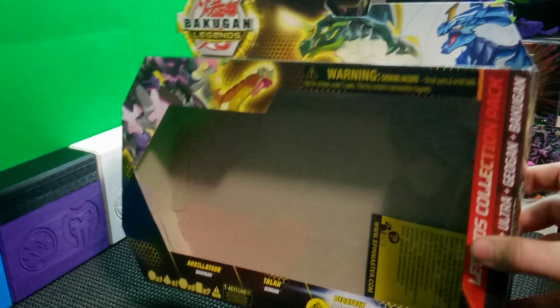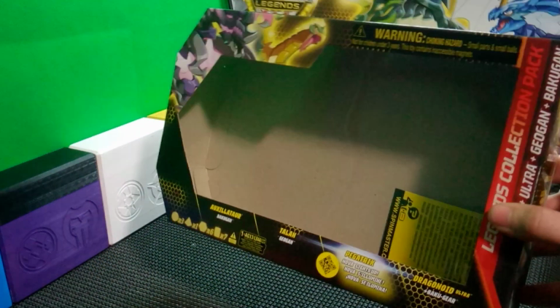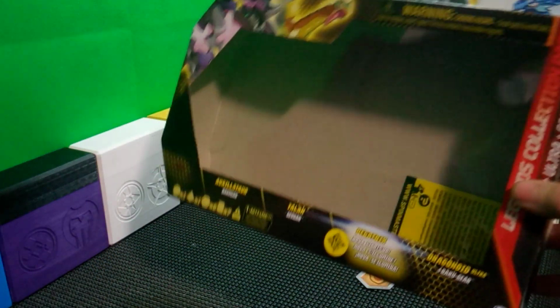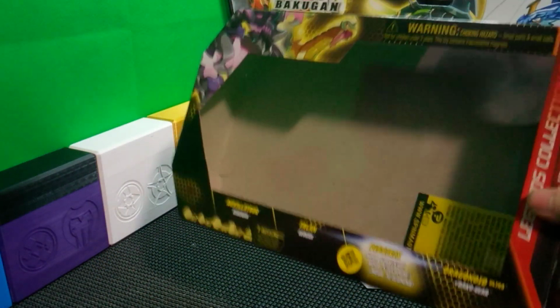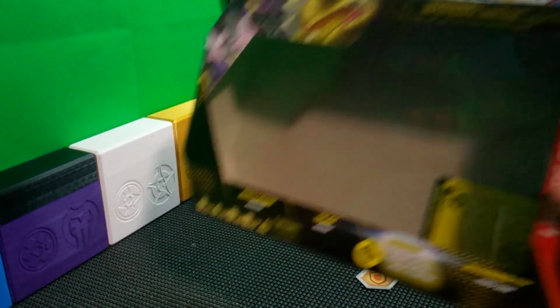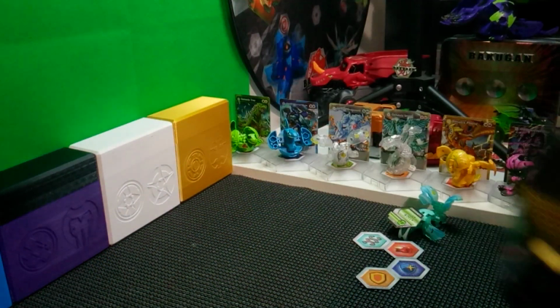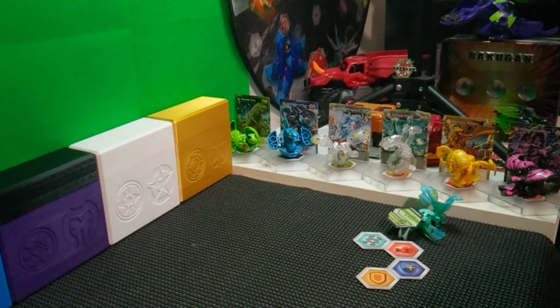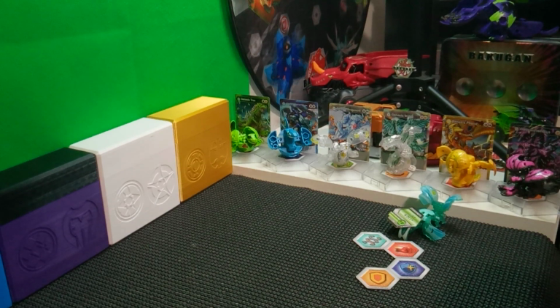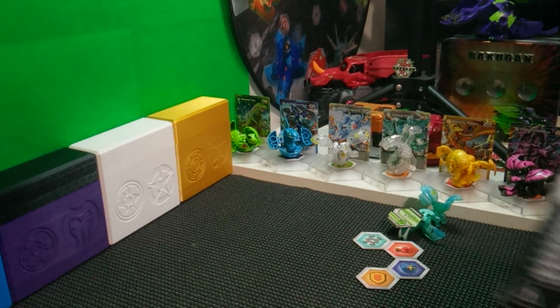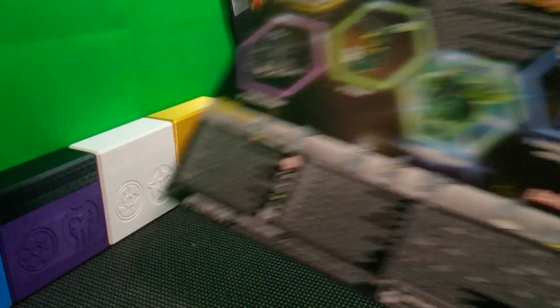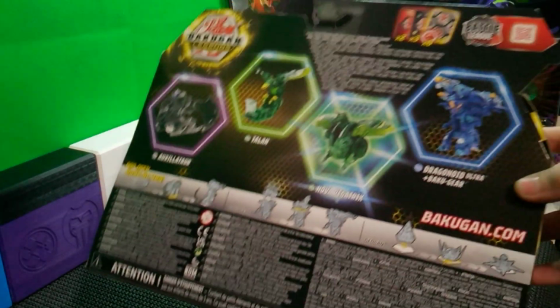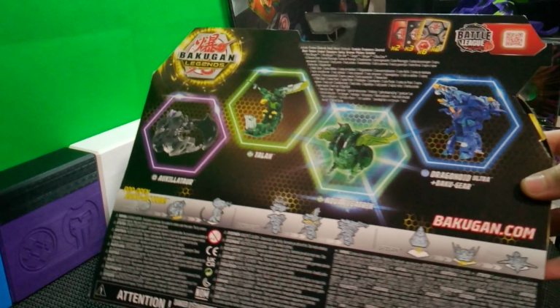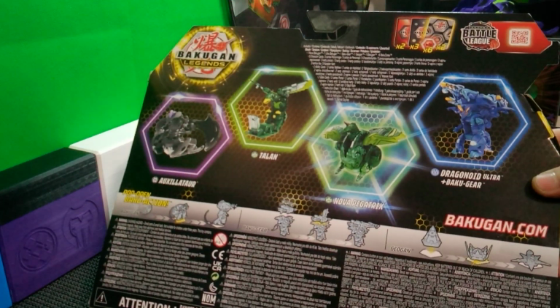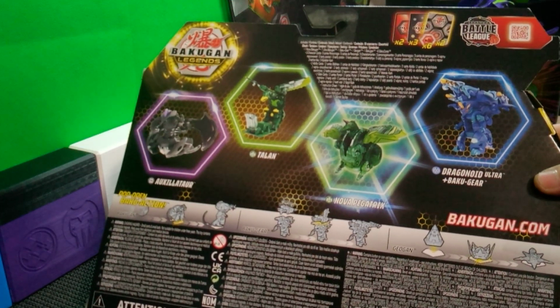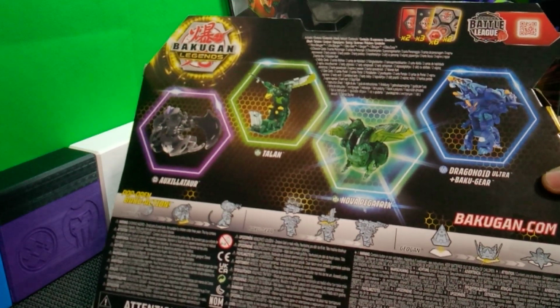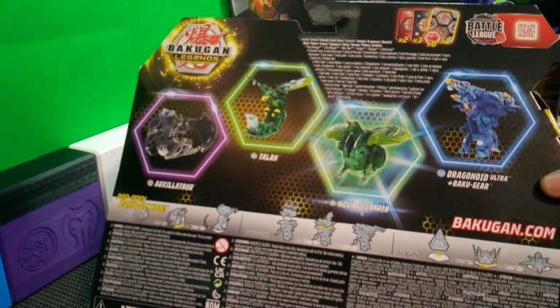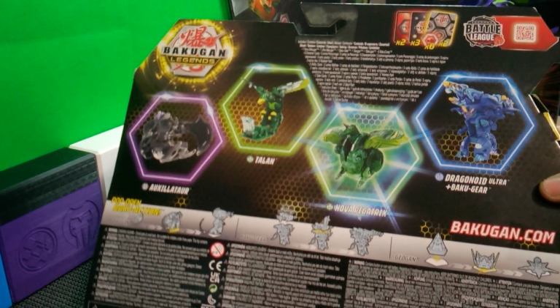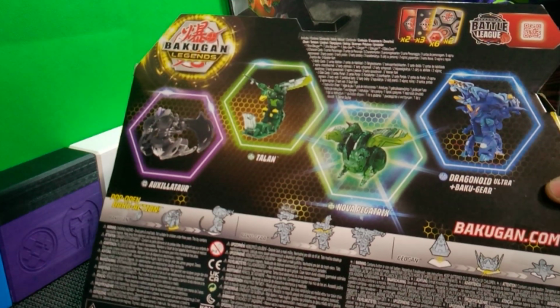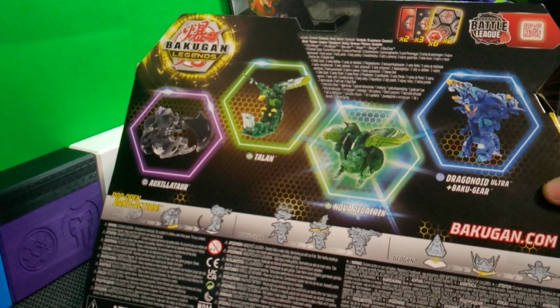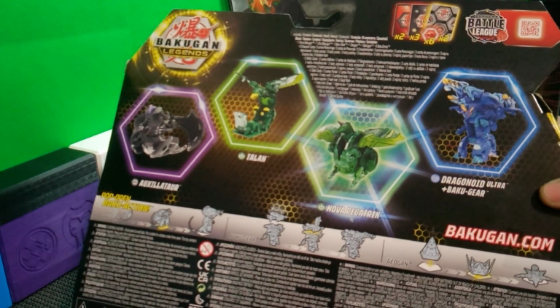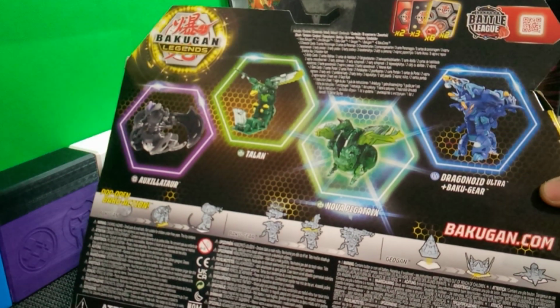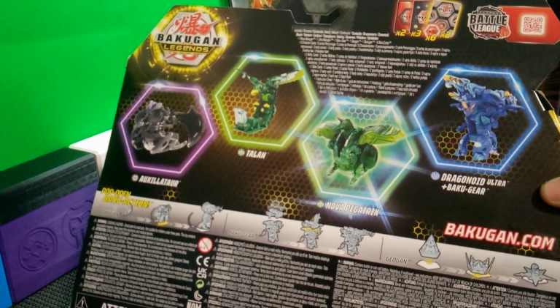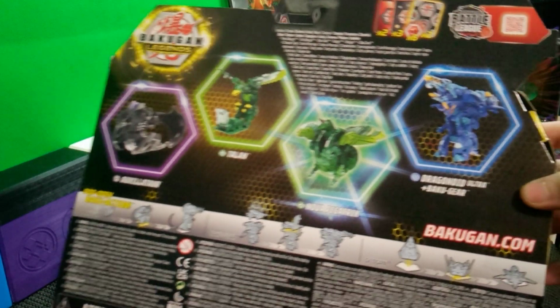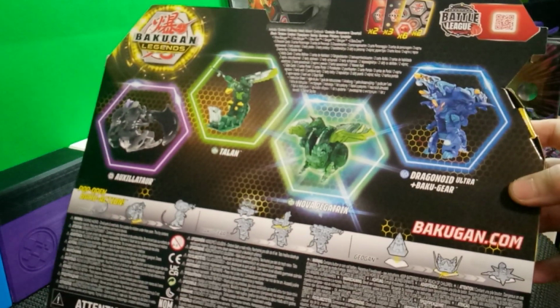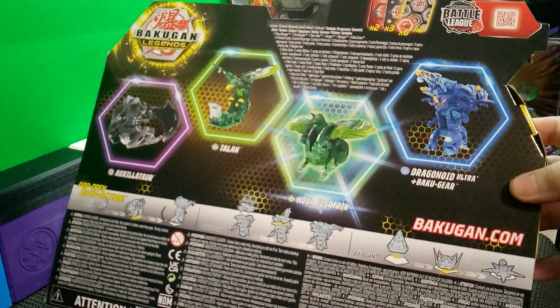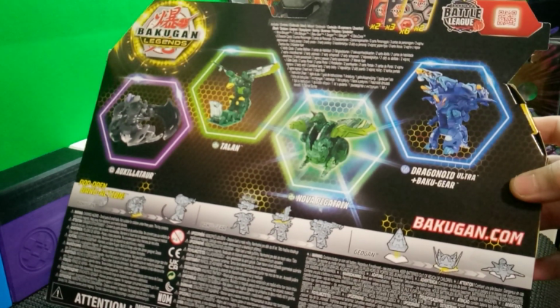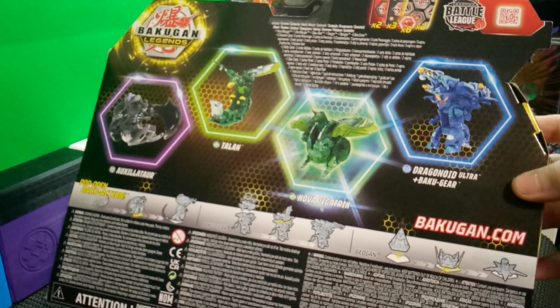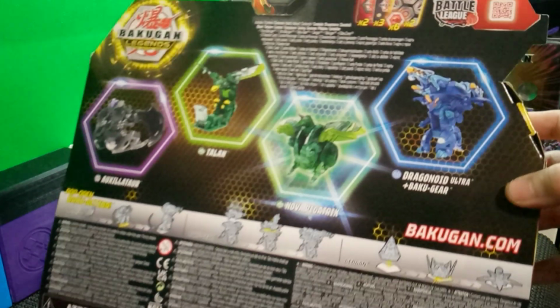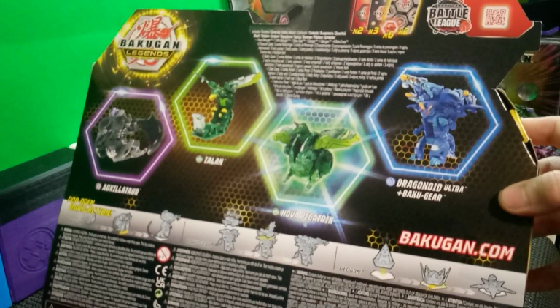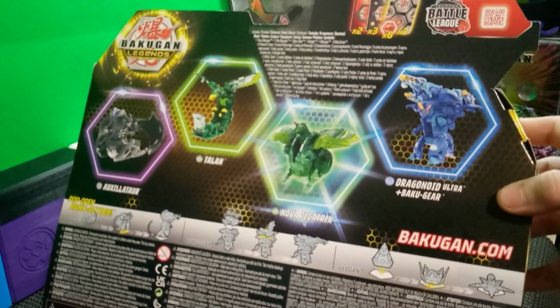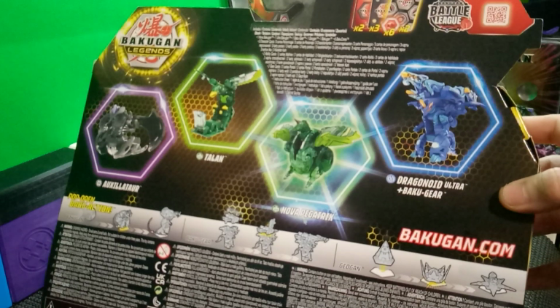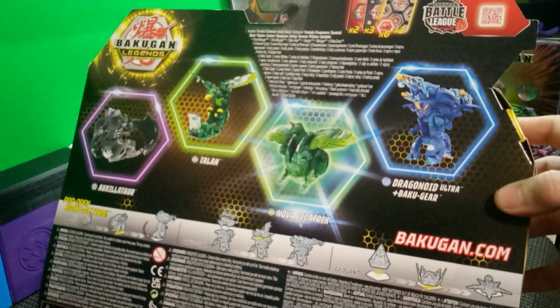I went ahead to save time and unboxed everything off-camera, but for those of you interested, this set included a Darkus Oxilator, a Ventus Talon, a Ventus Nova Pegatrix, and an Aquus Dragonoid Ultra.